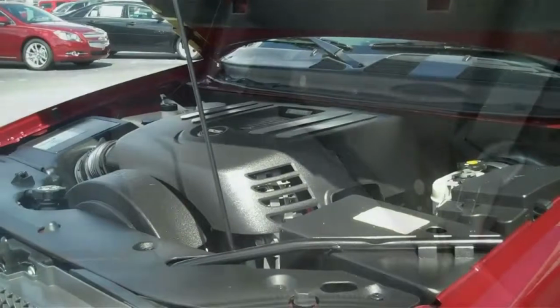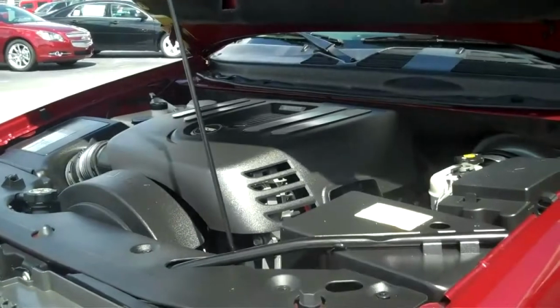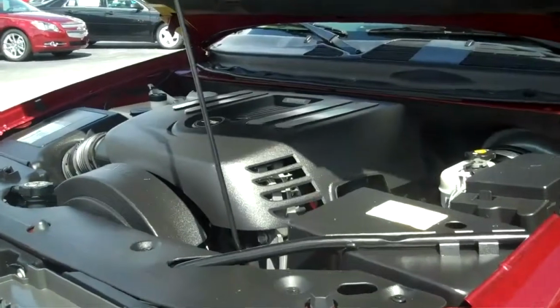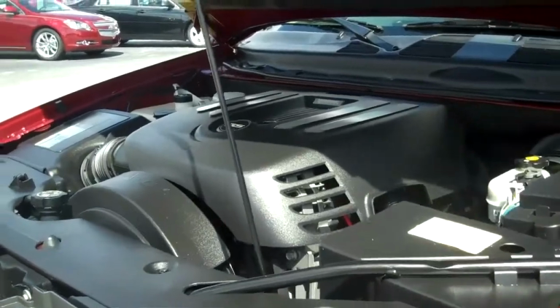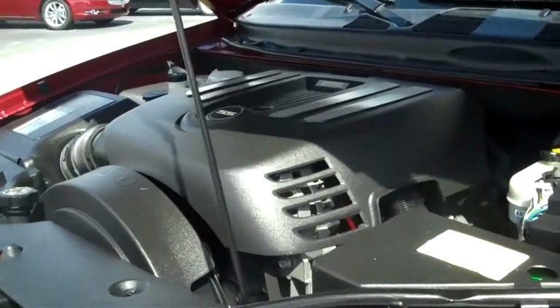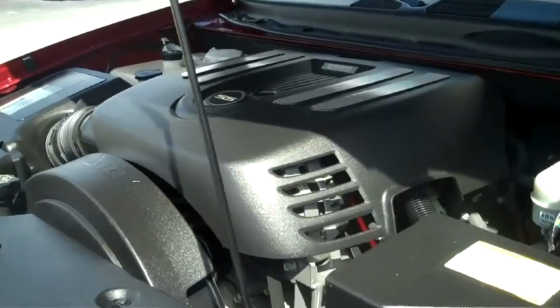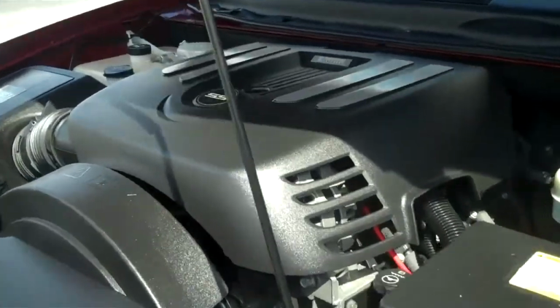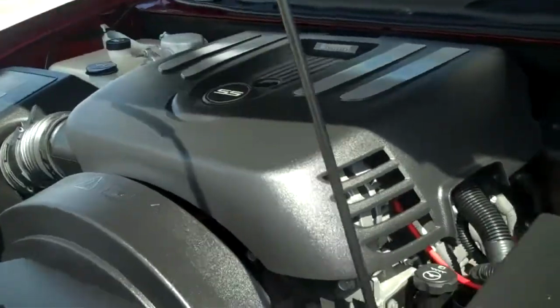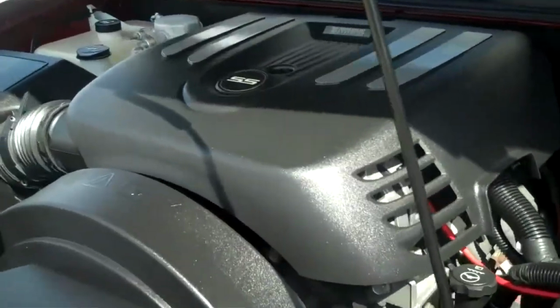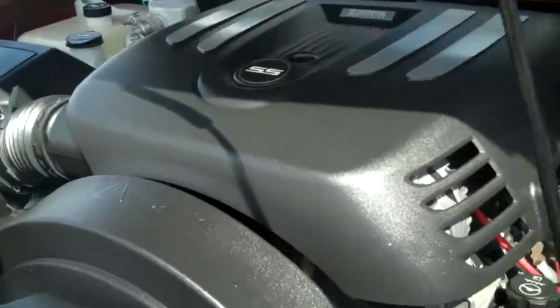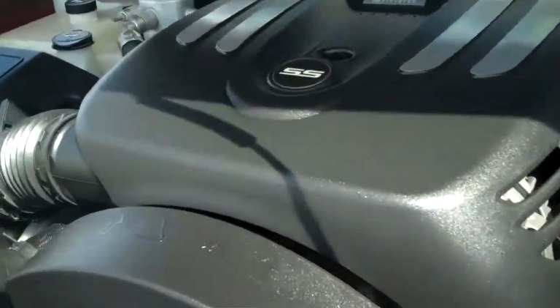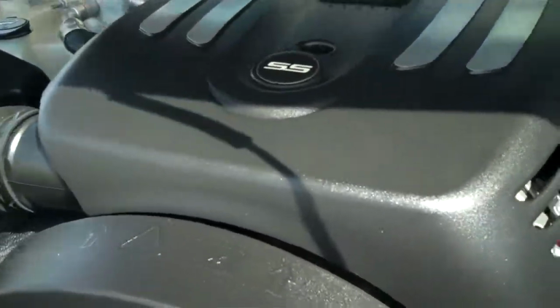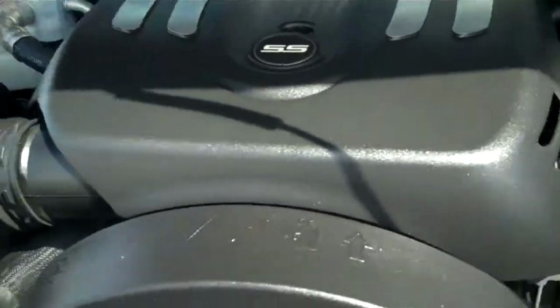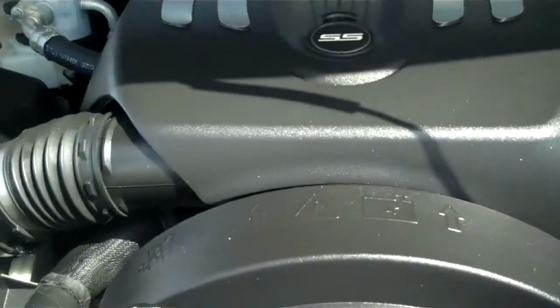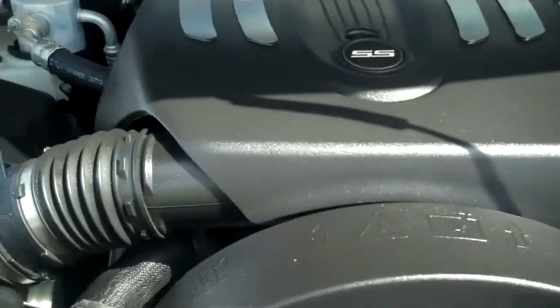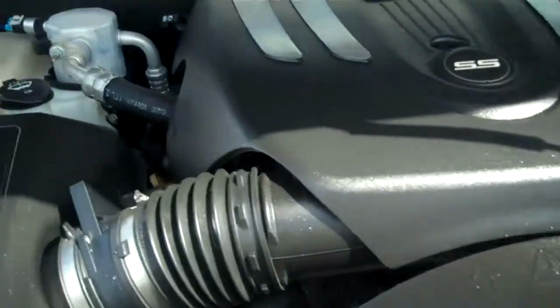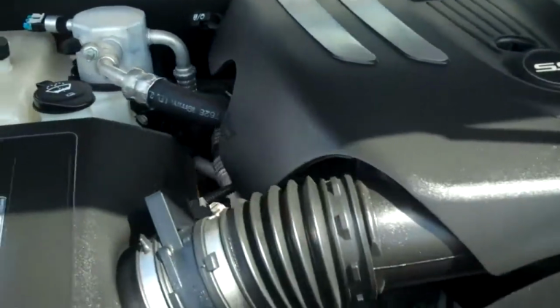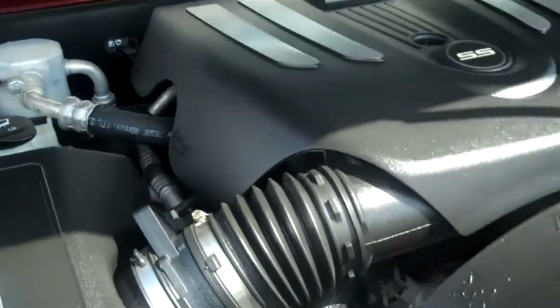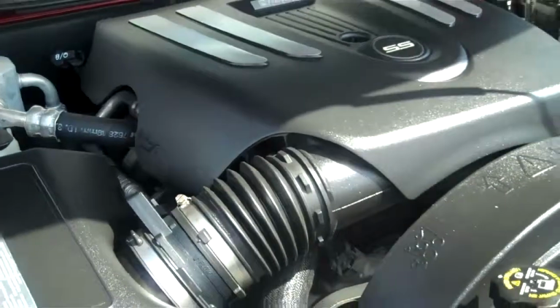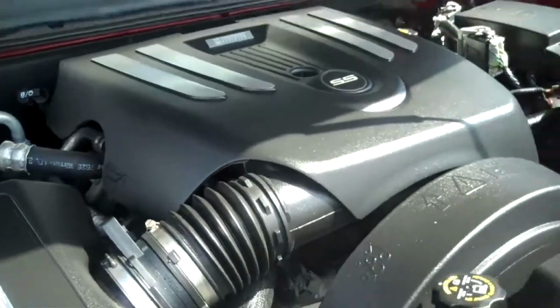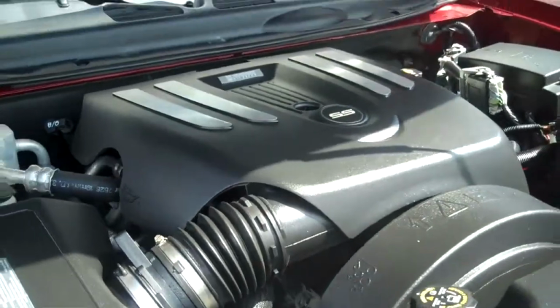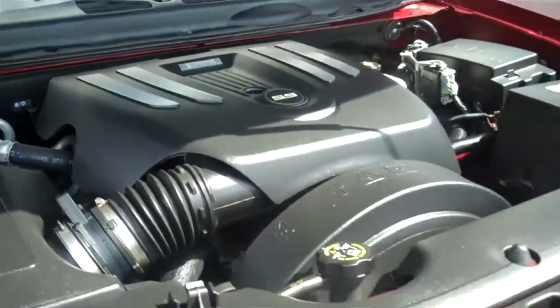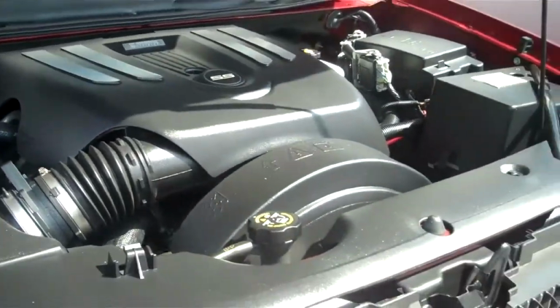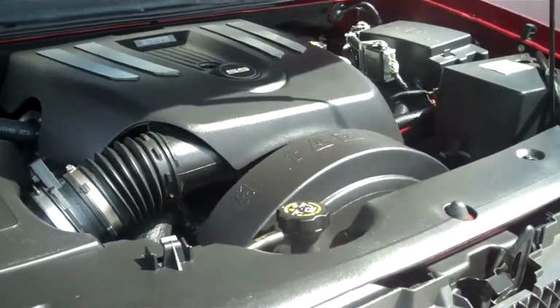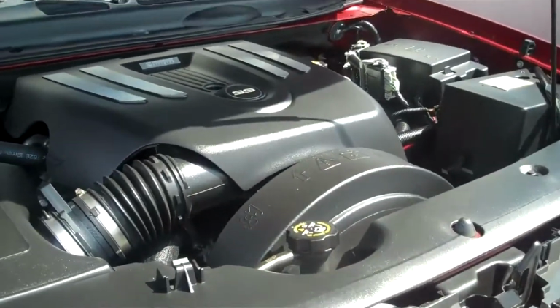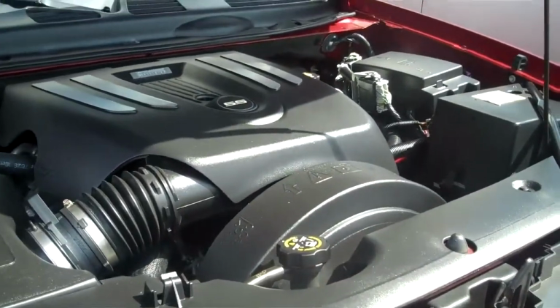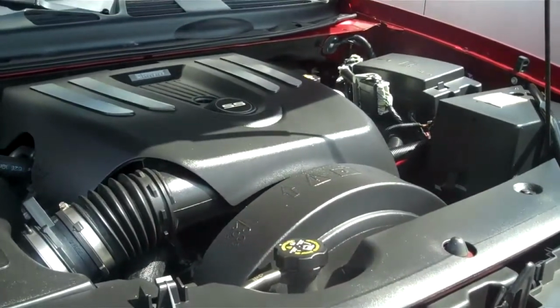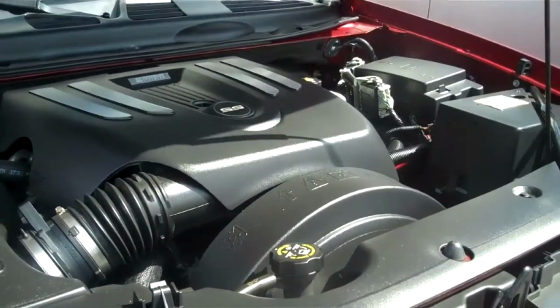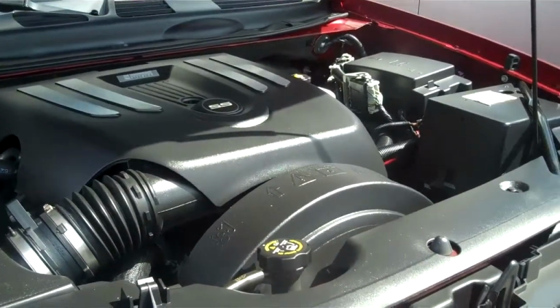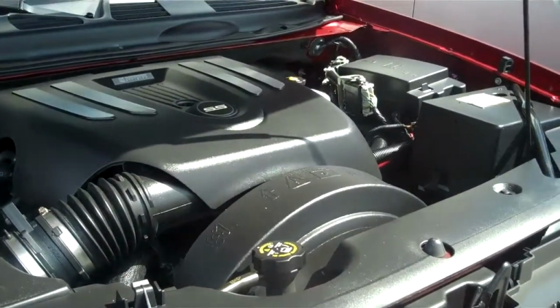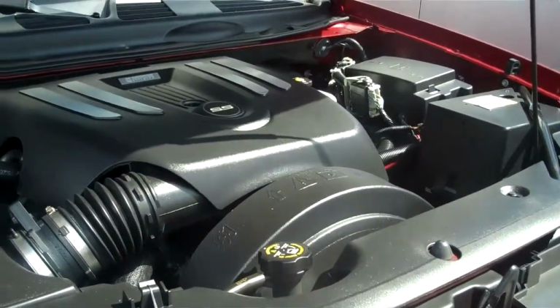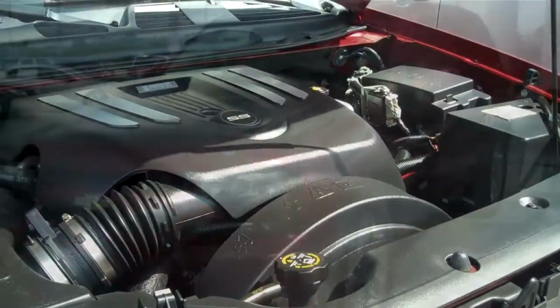This is the fuel-efficient V8 engine on the SS. Everything is clearly labeled and the fuse box is located on top.